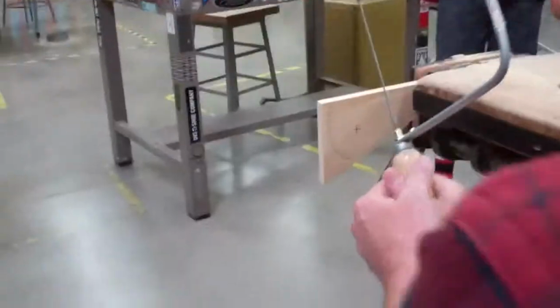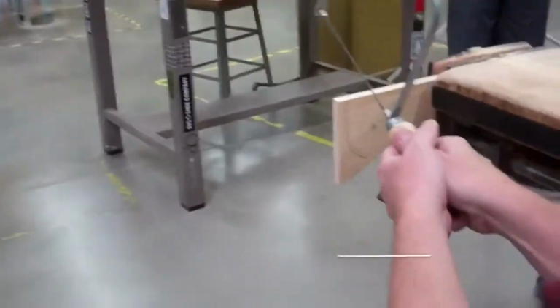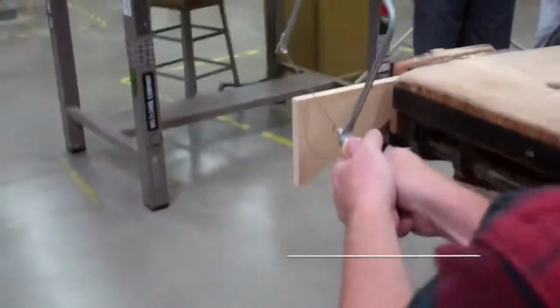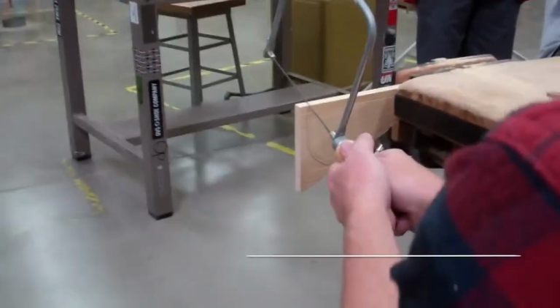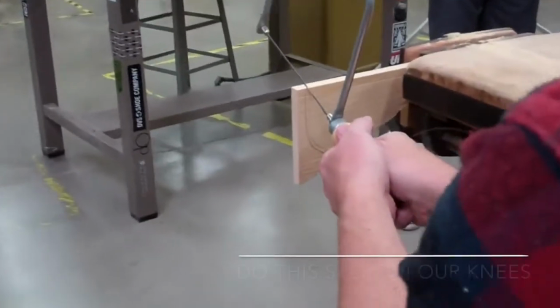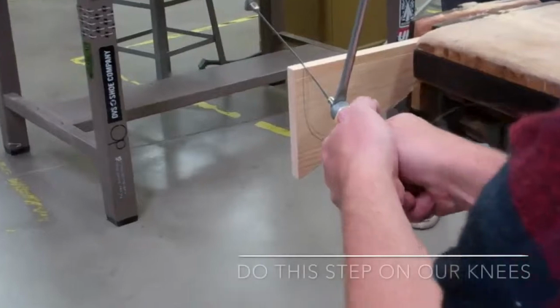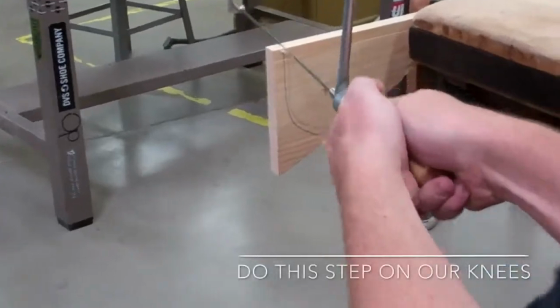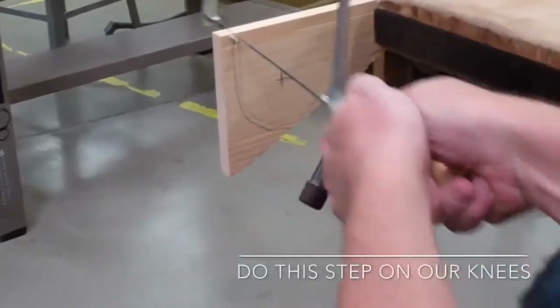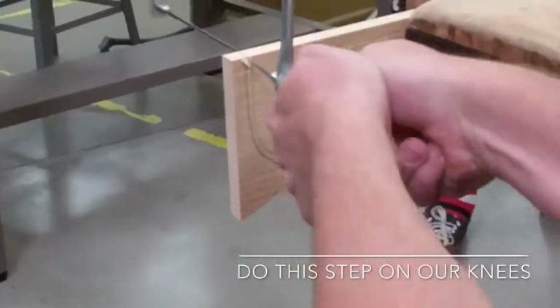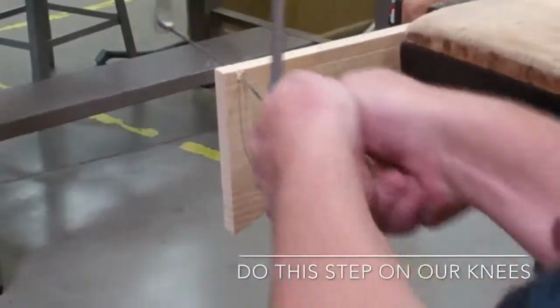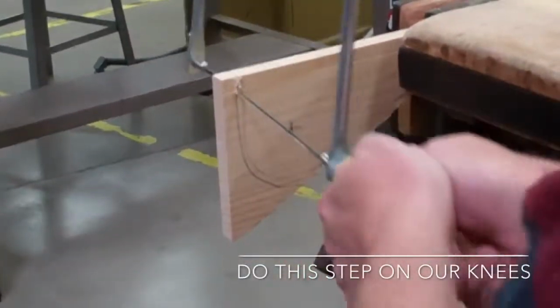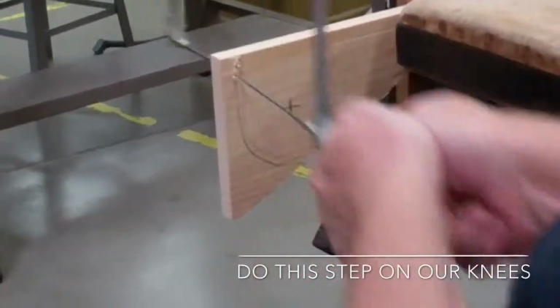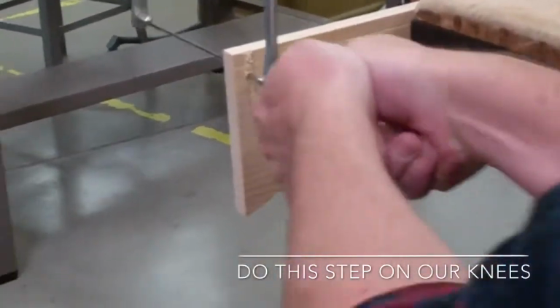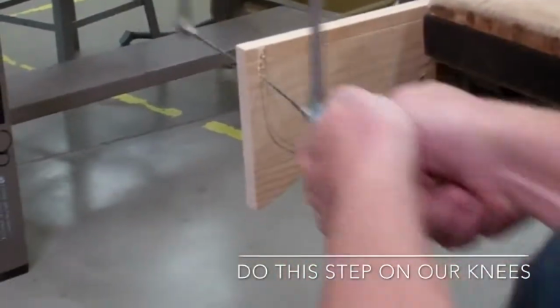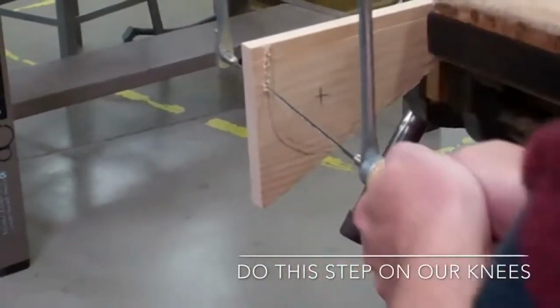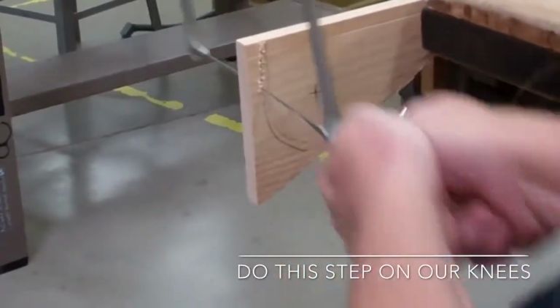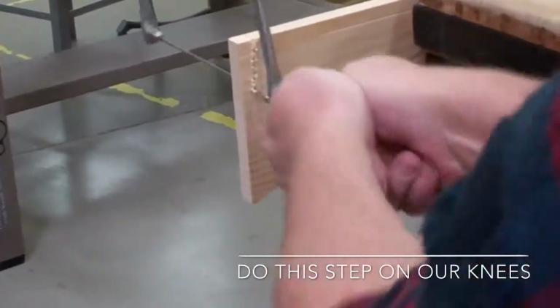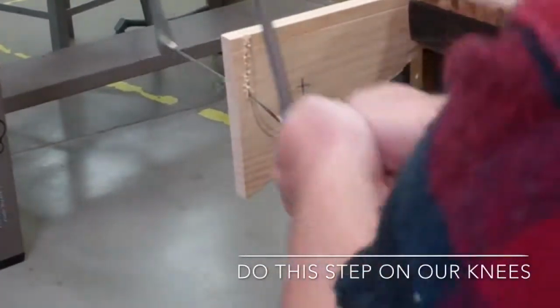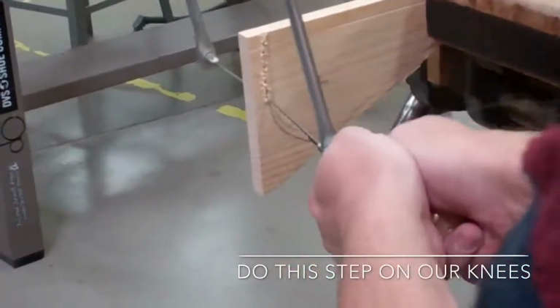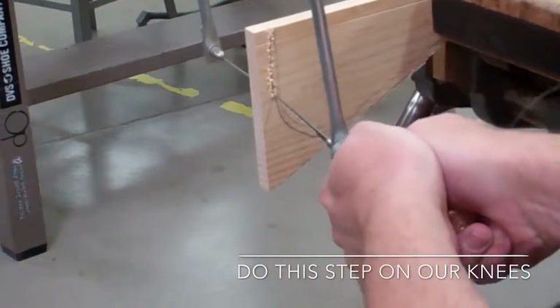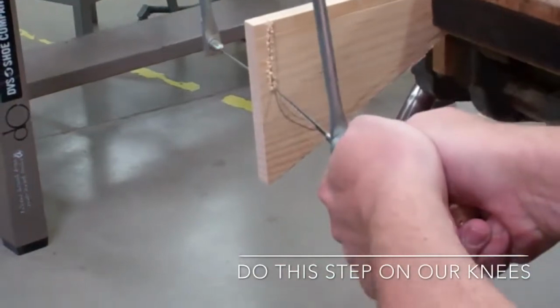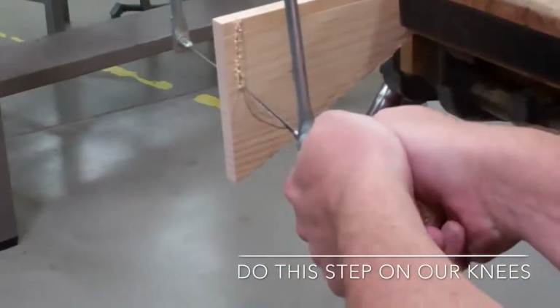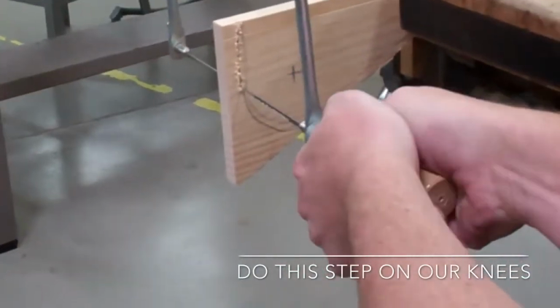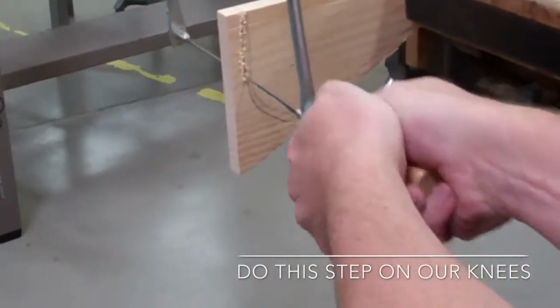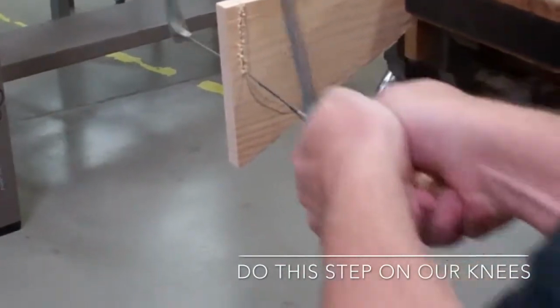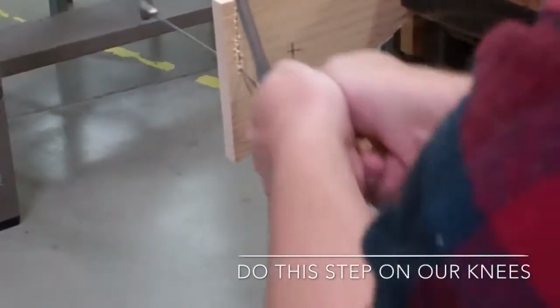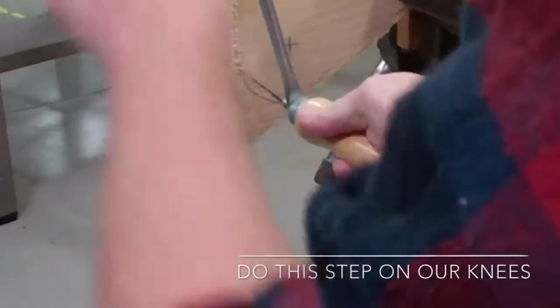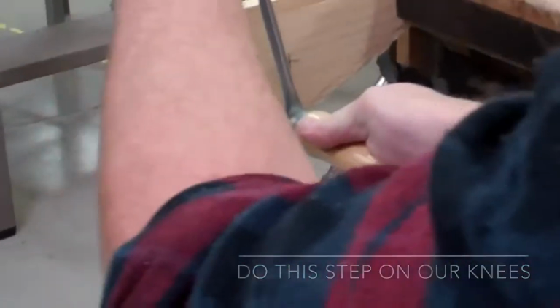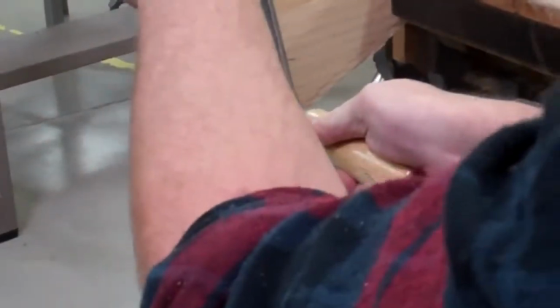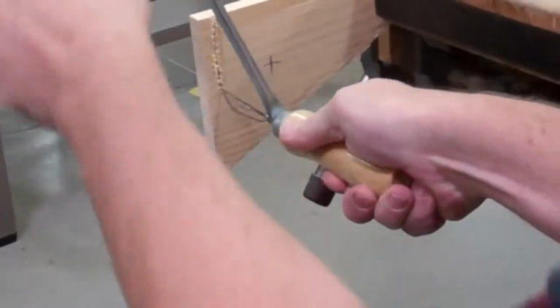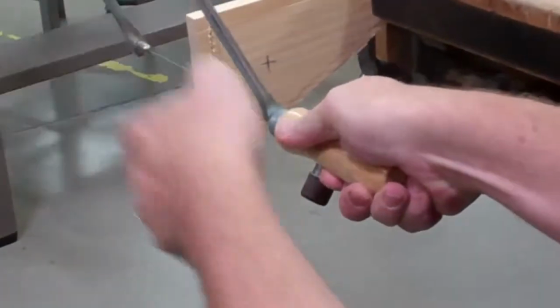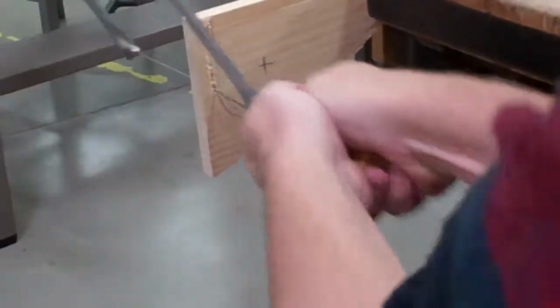Cut it on your knees. Start cutting straight. When you start cutting the curve, you want to make short lip cuts and slowly turn this out that way.